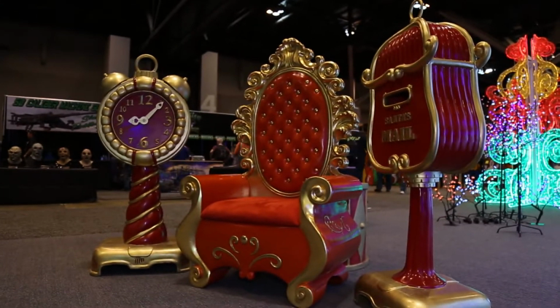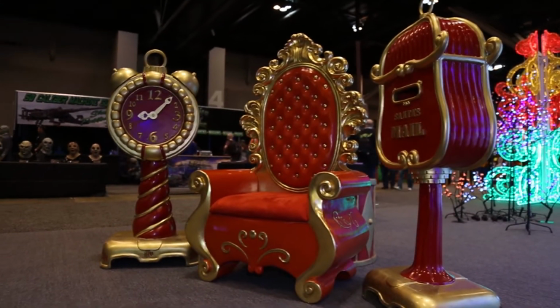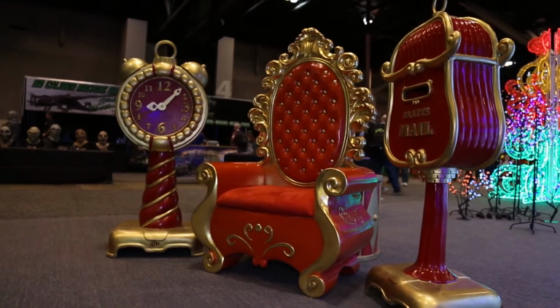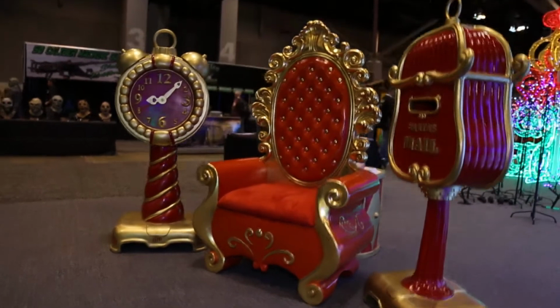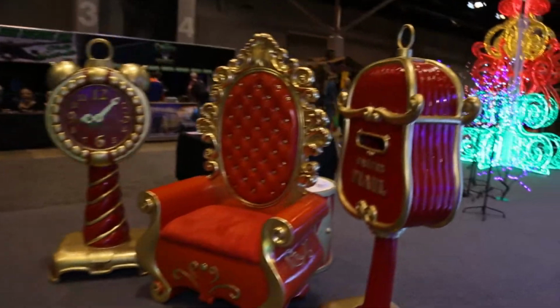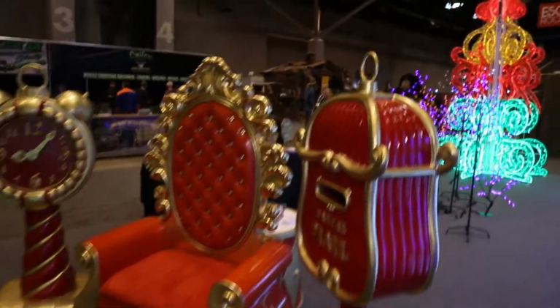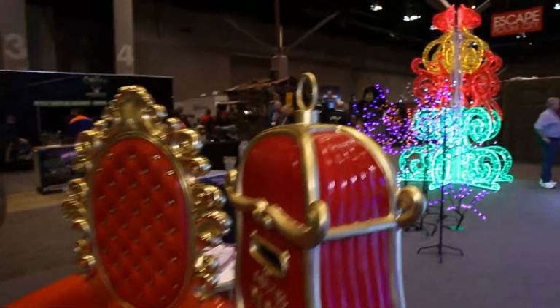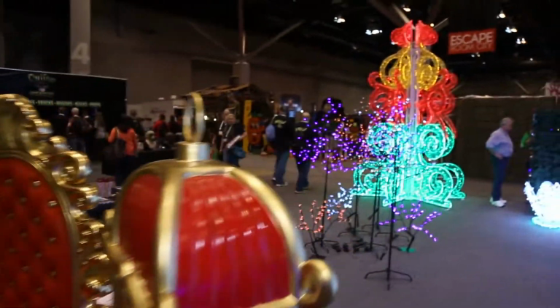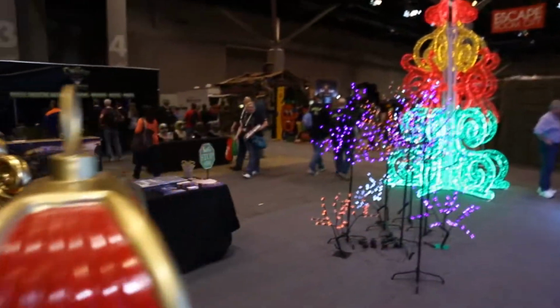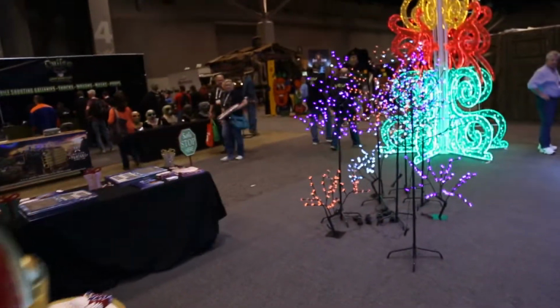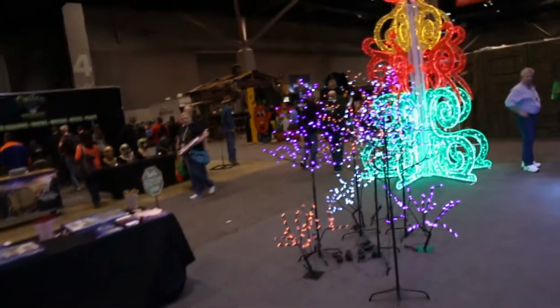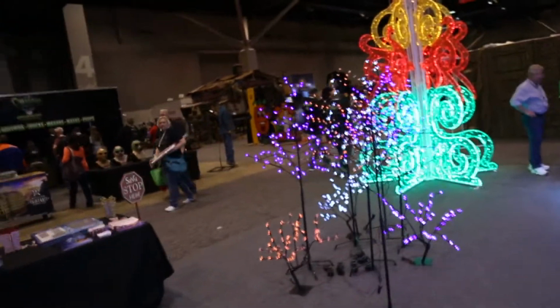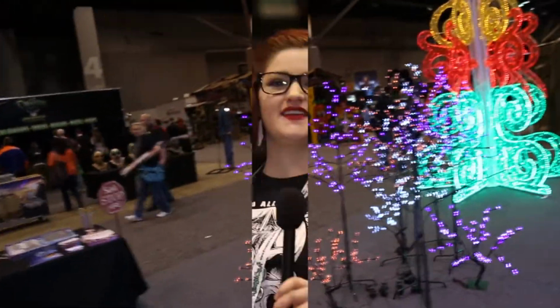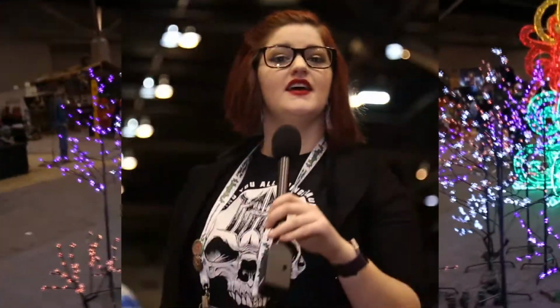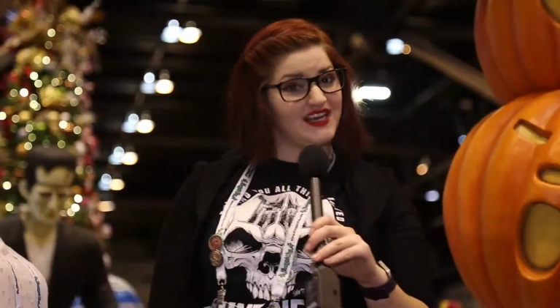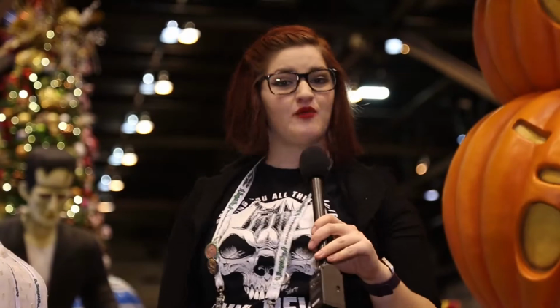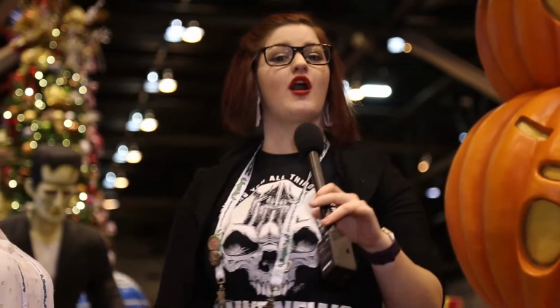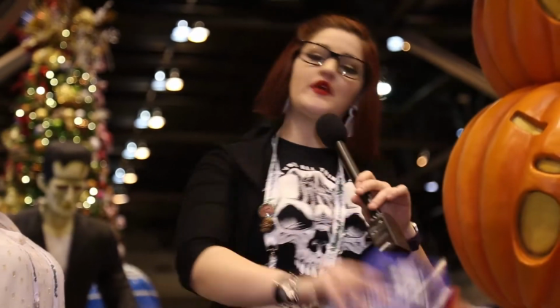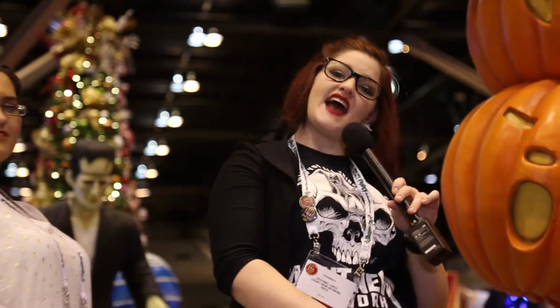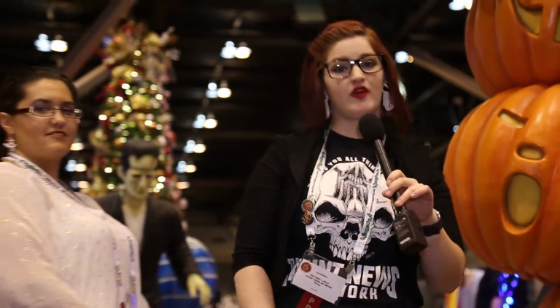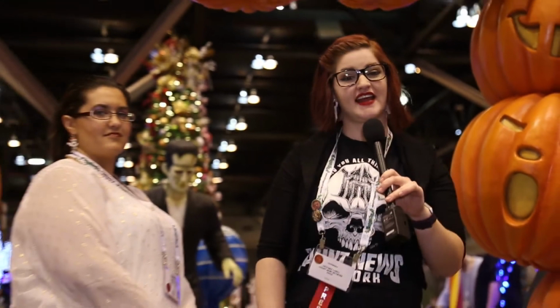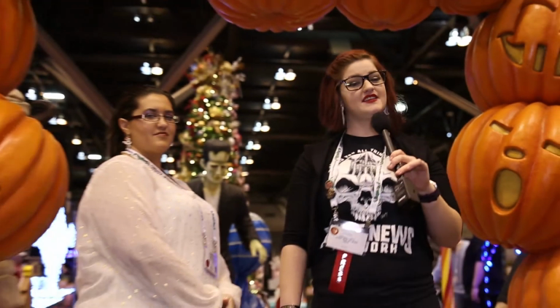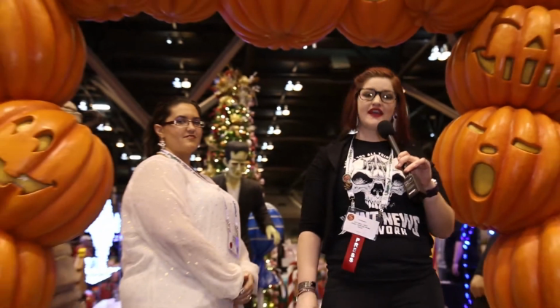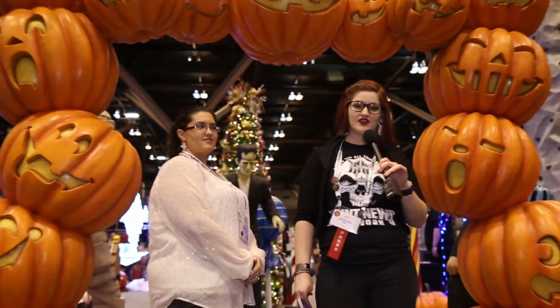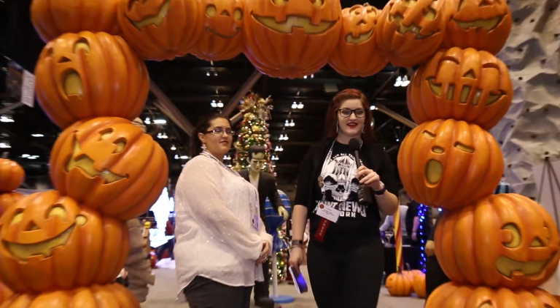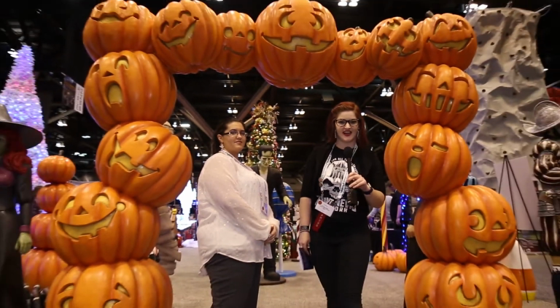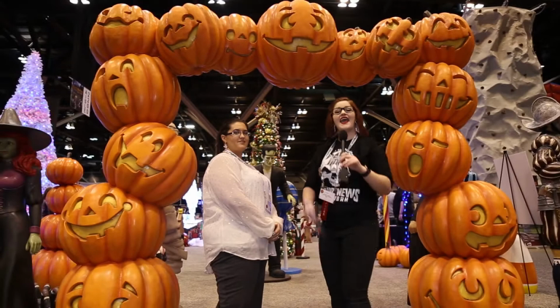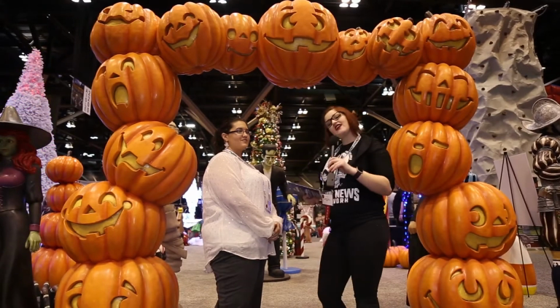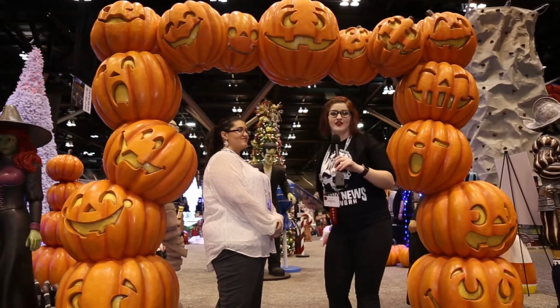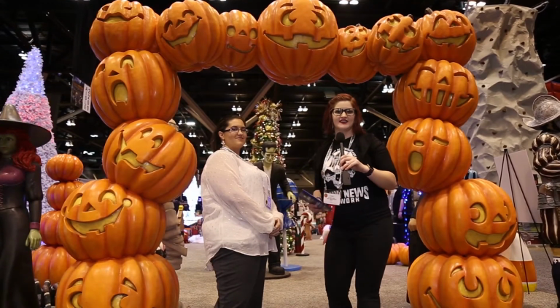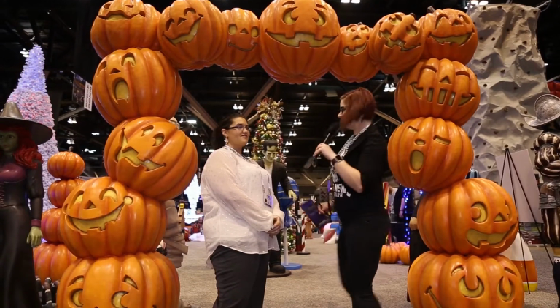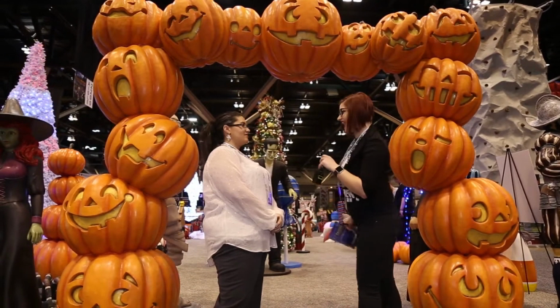You did mention earlier that you have a more Halloween-directed element. Can we go check that out? Absolutely. Continuing with the more Halloween side of what Winterland has brought to Transworld 2017, I have Tara from Winterland. Tell us what you've got.